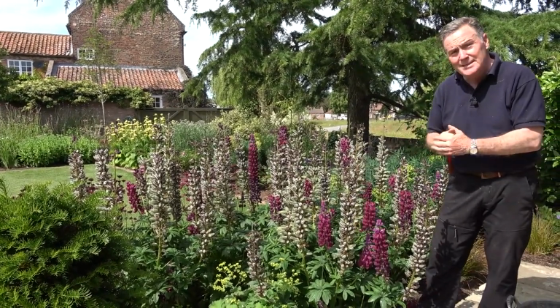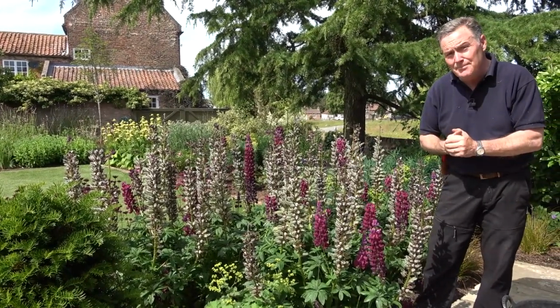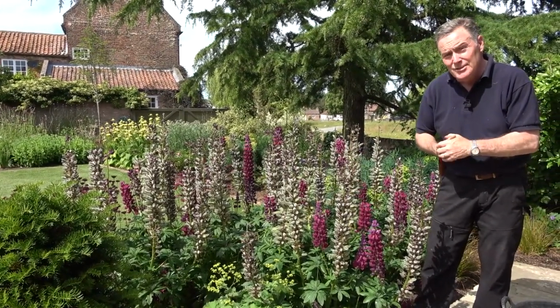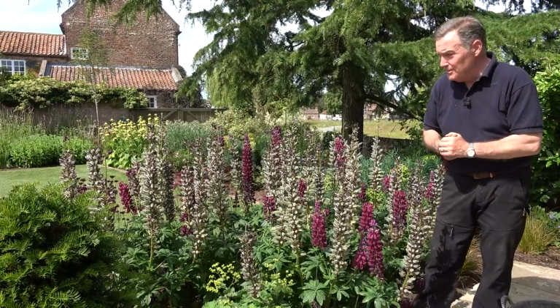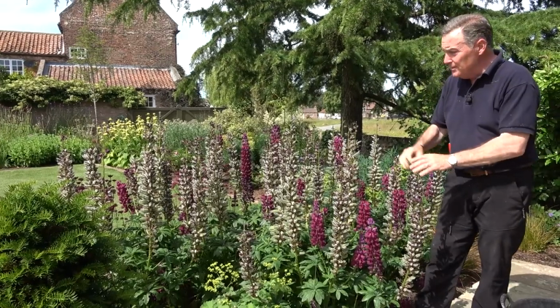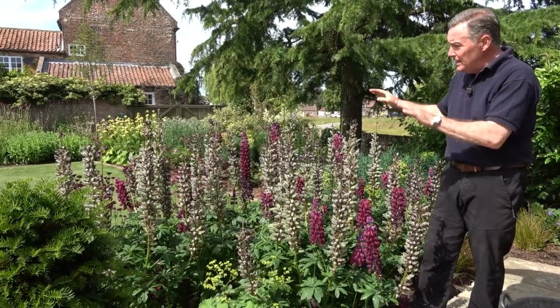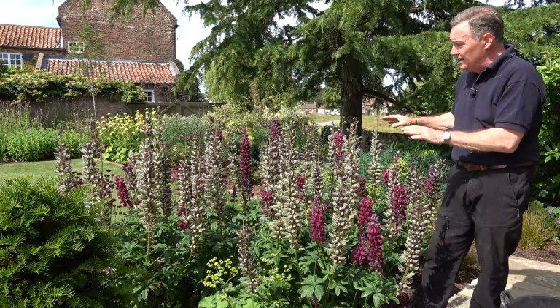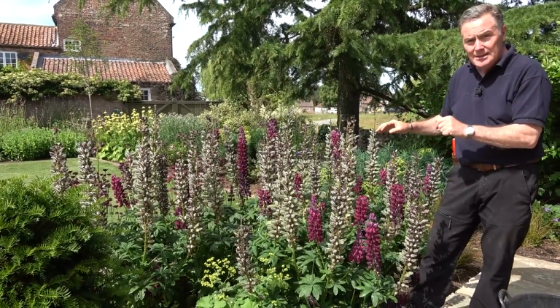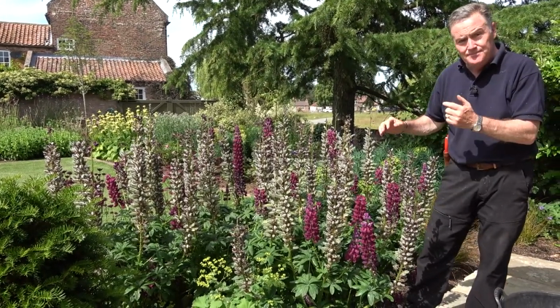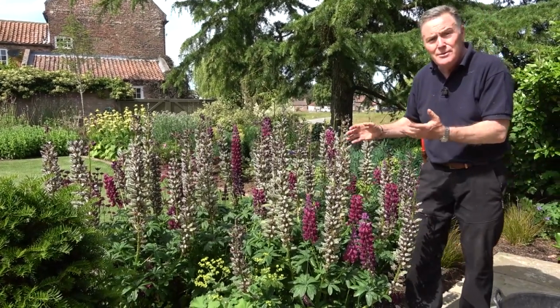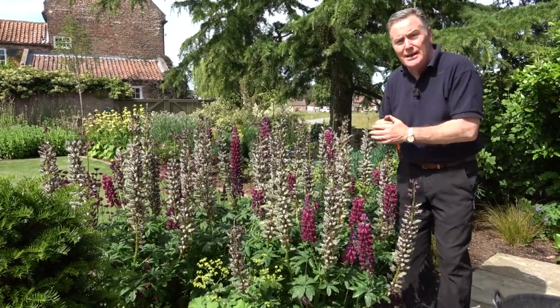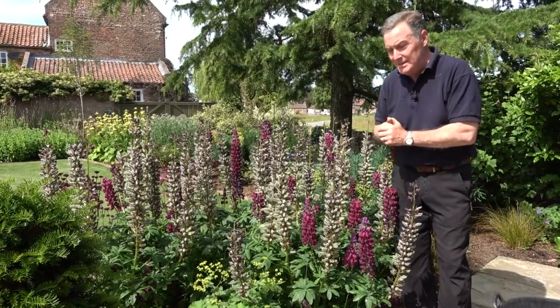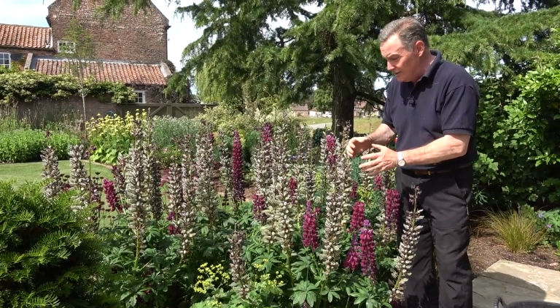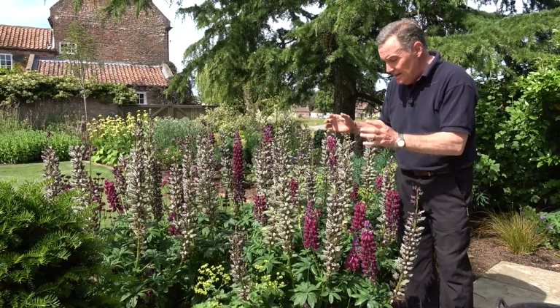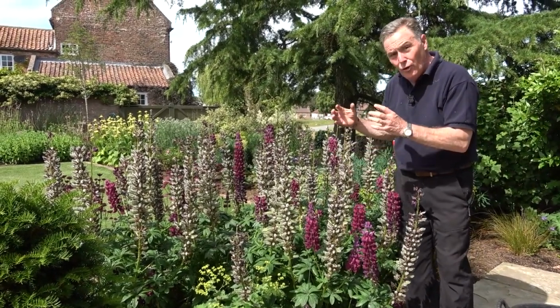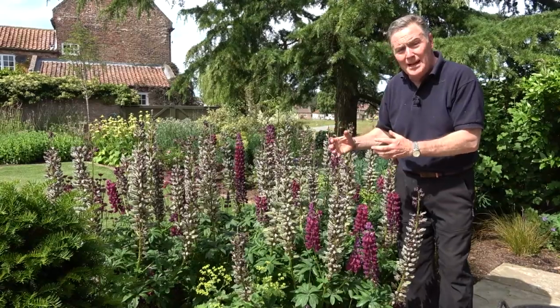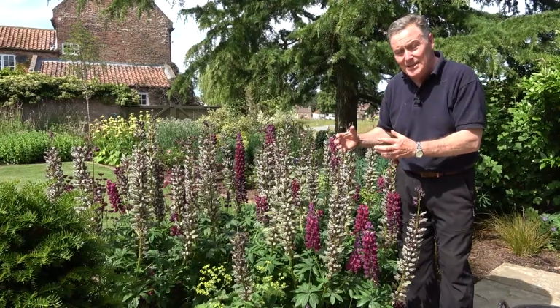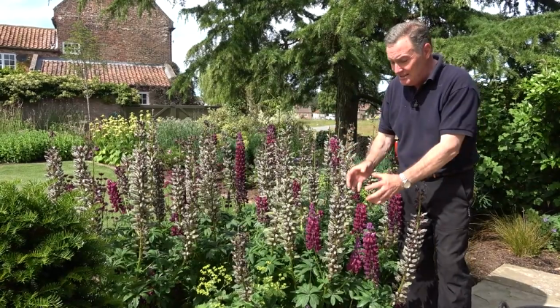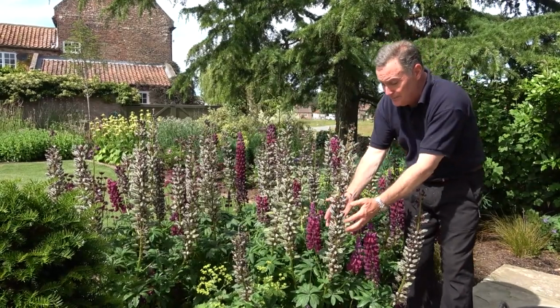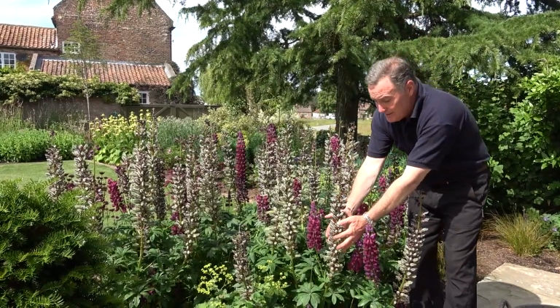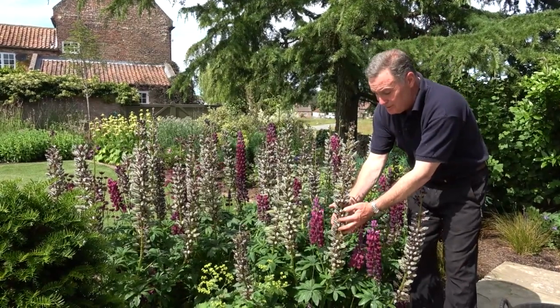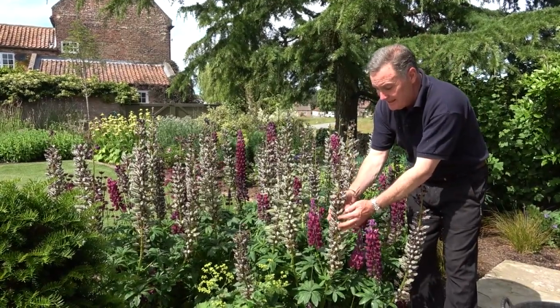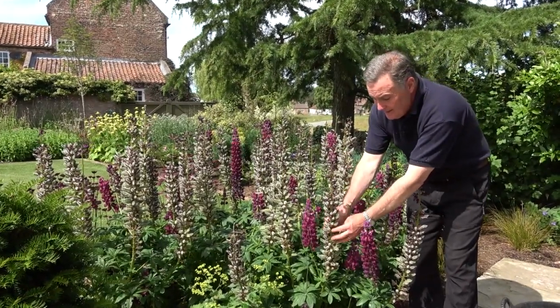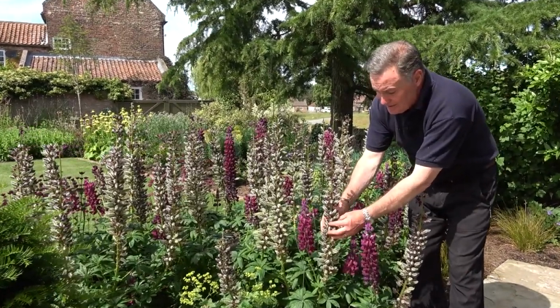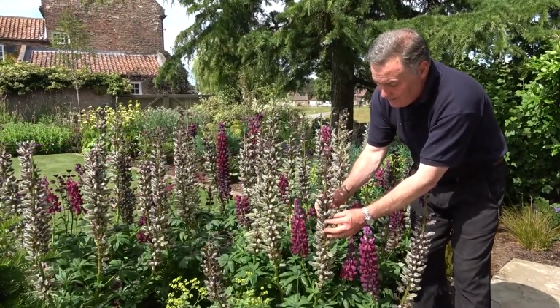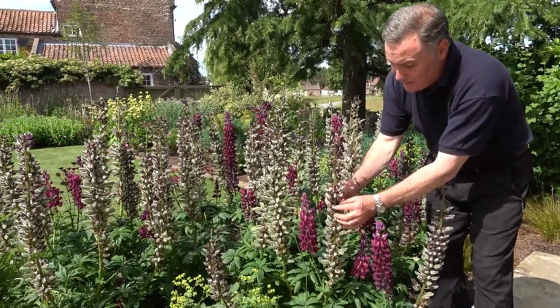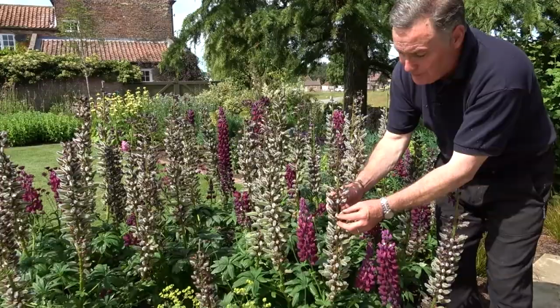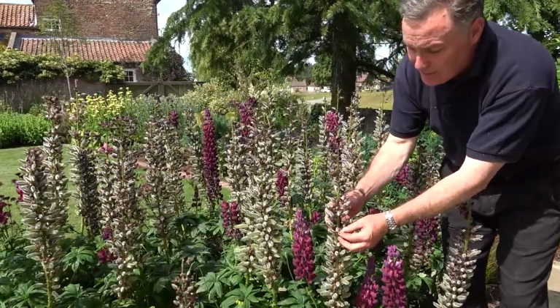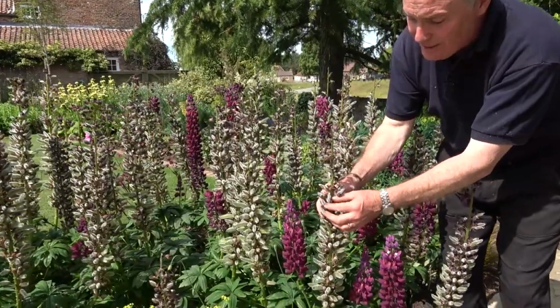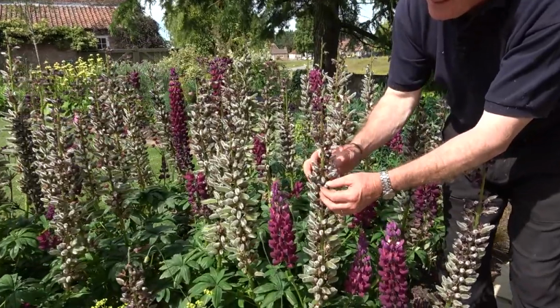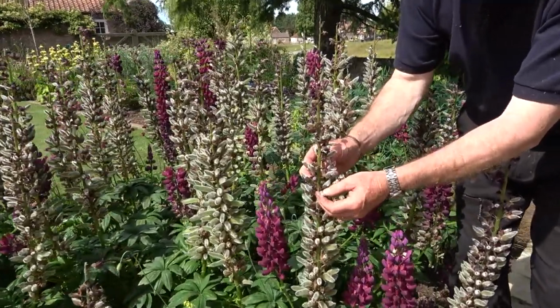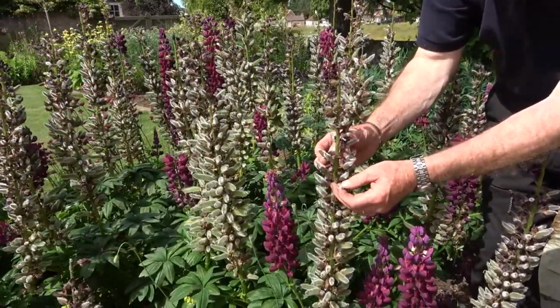Now is the time to do something with them, because if we leave them like that not only don't they look particularly good, but all the plant's energy is going to go into producing seed. You can see where the flowers were — we've got so many pods on there.